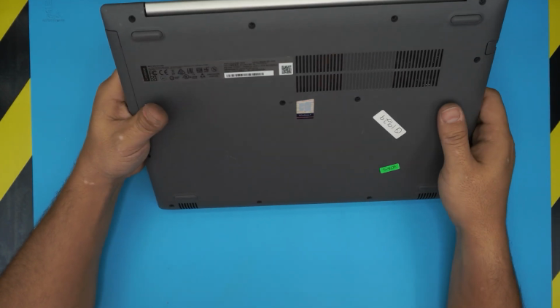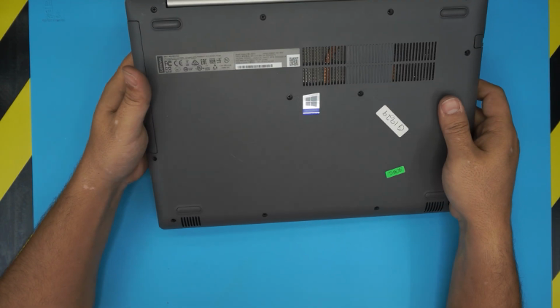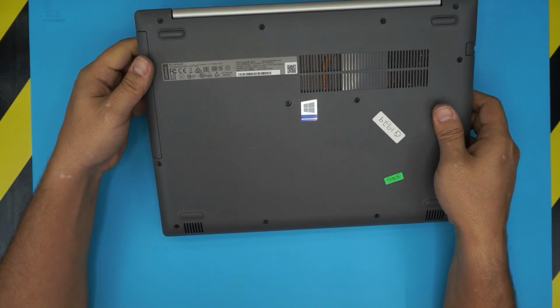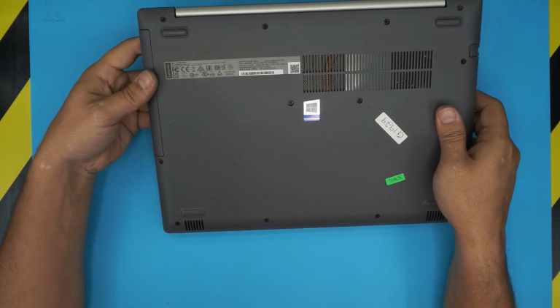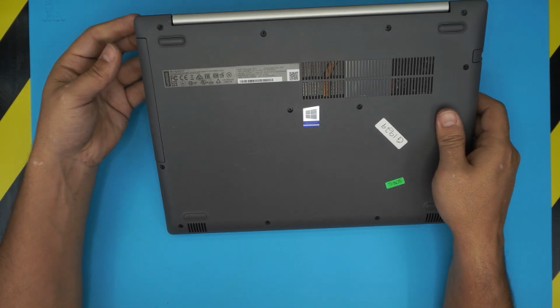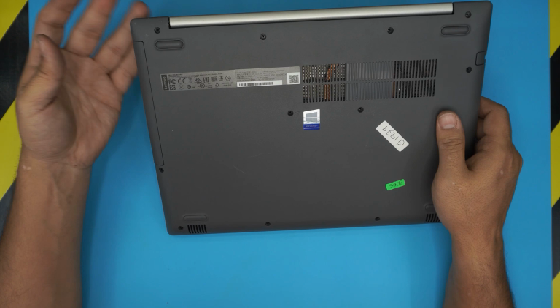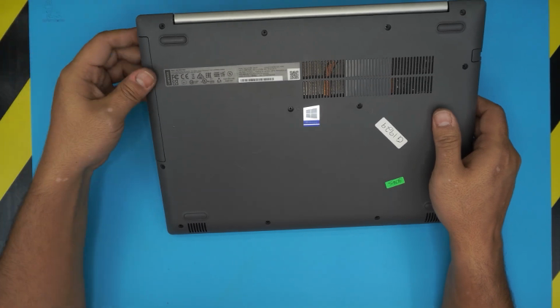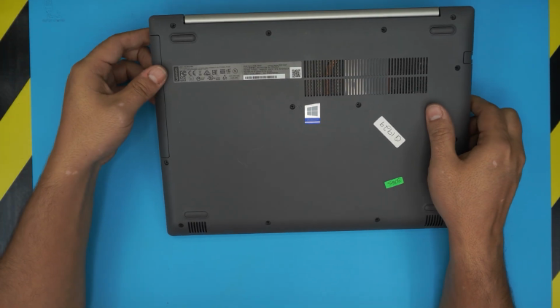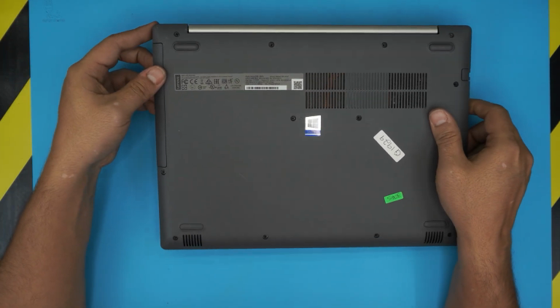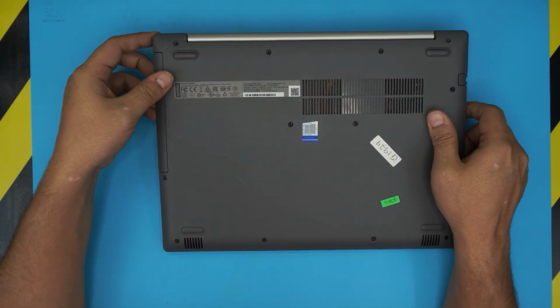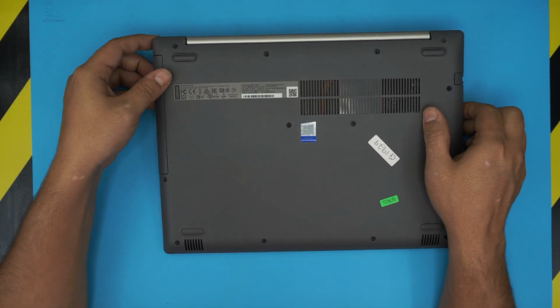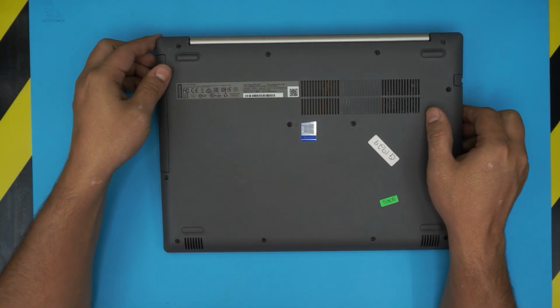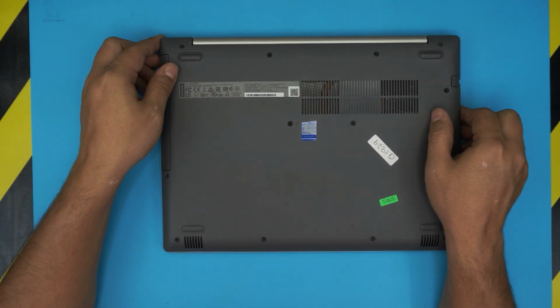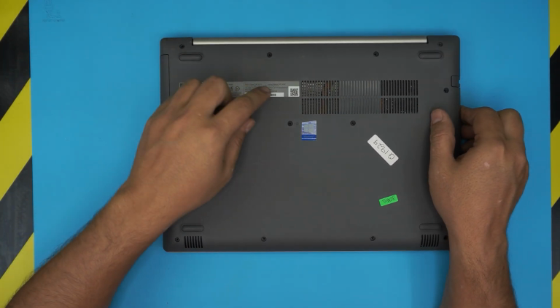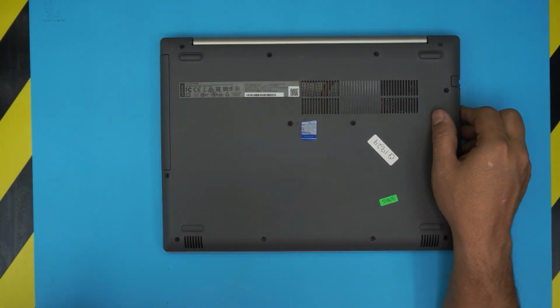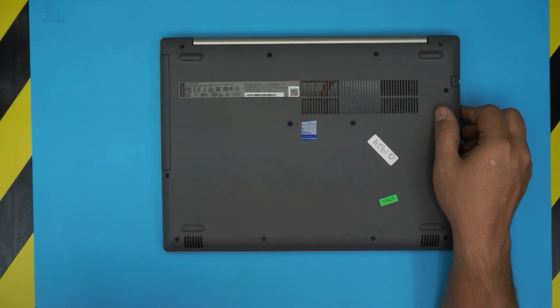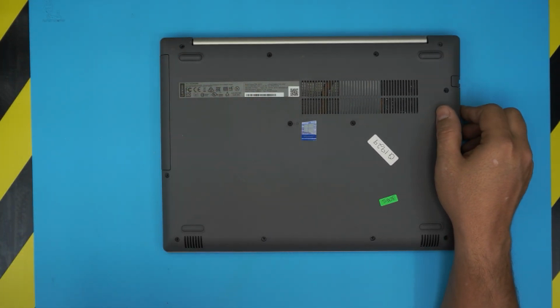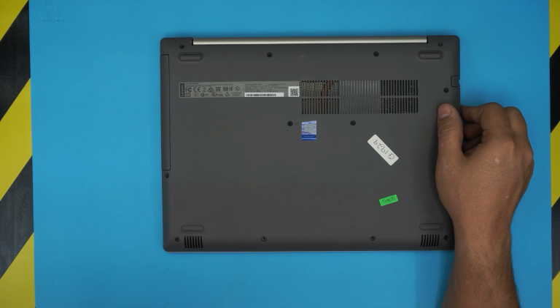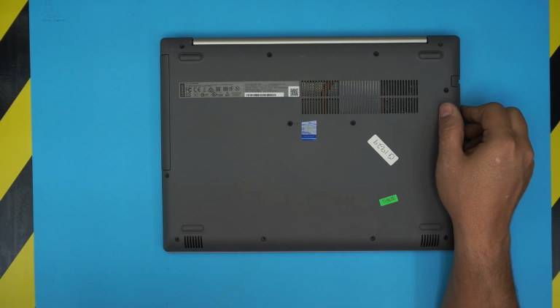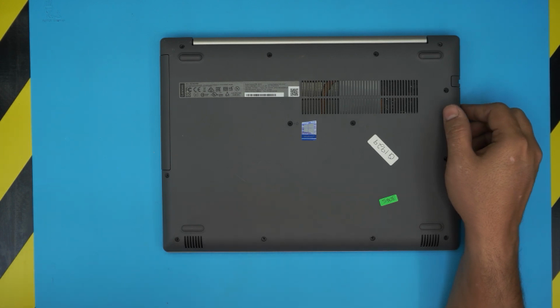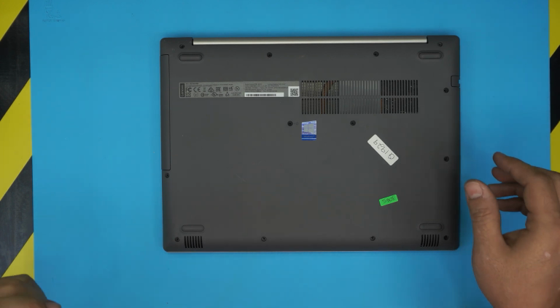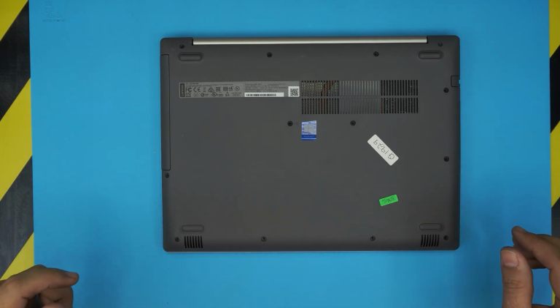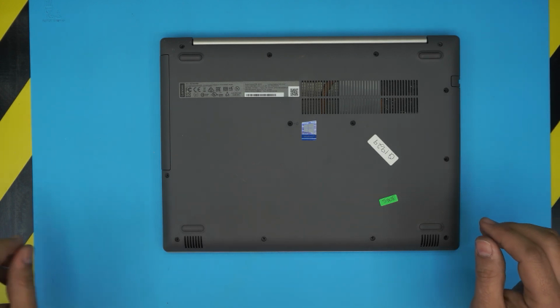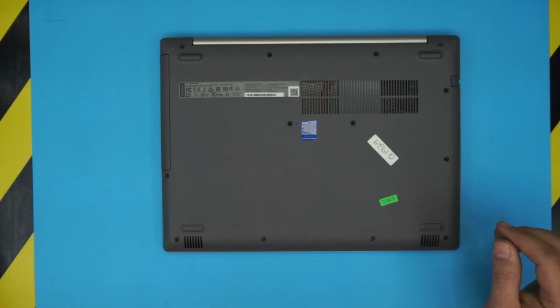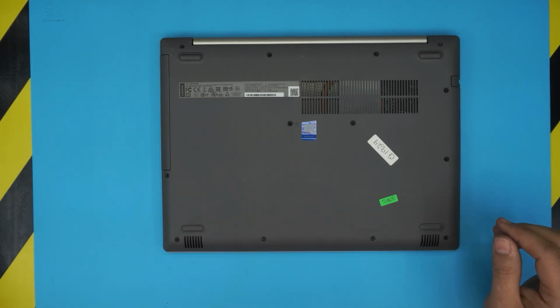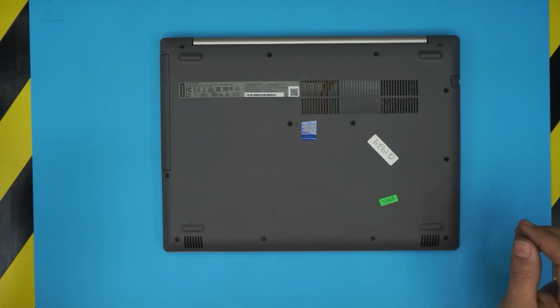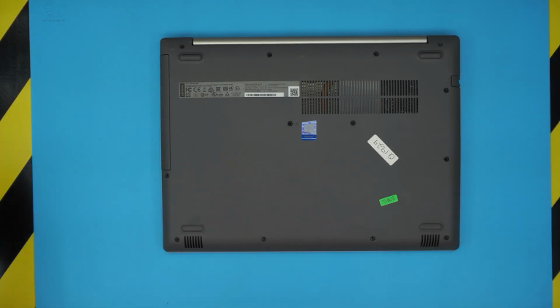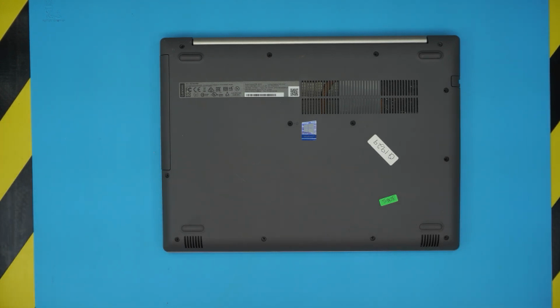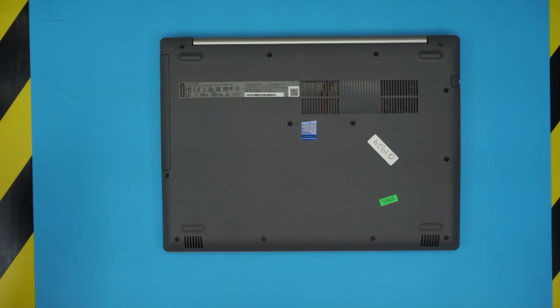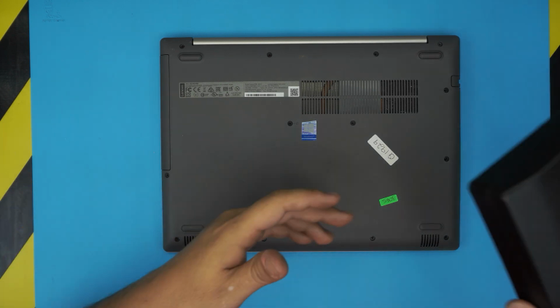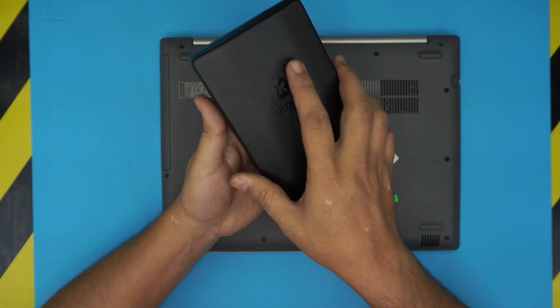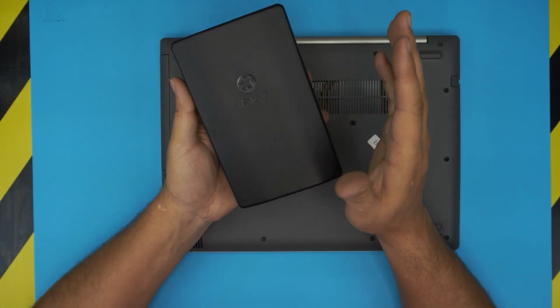This video applies for any IdeaPad 320 series, so don't worry if yours has a slightly different model number. The tools you're gonna be needing — first and most important is an opening tool.